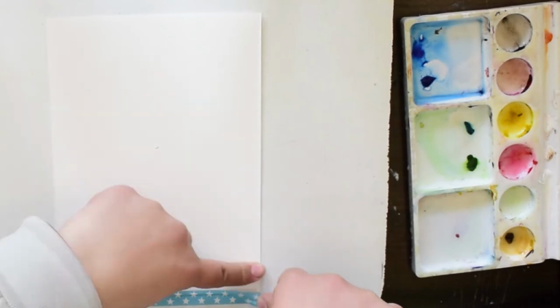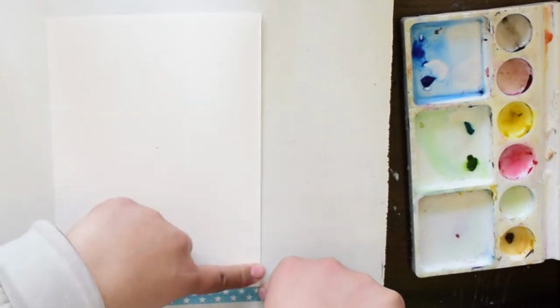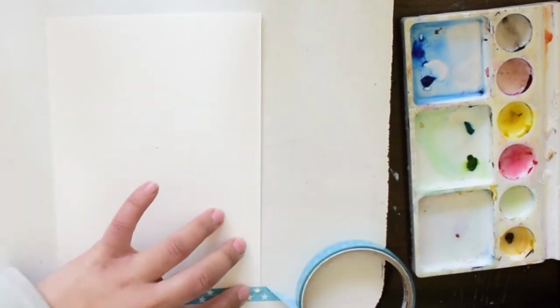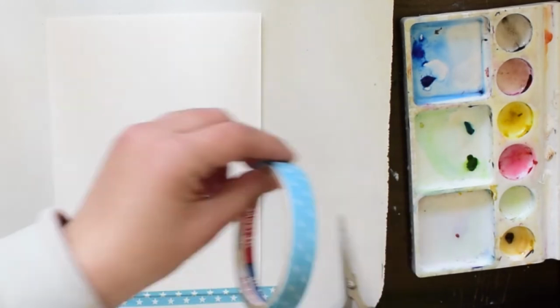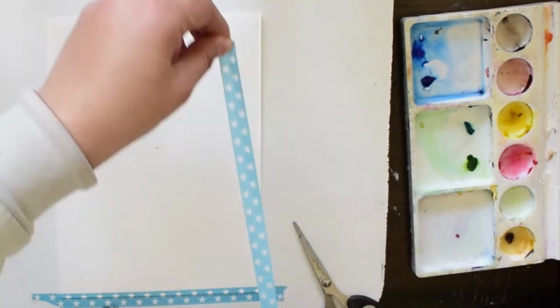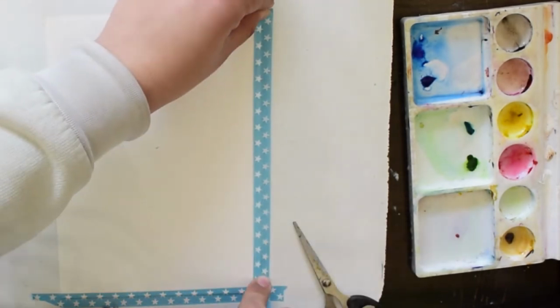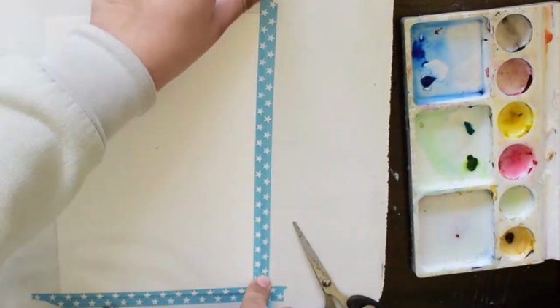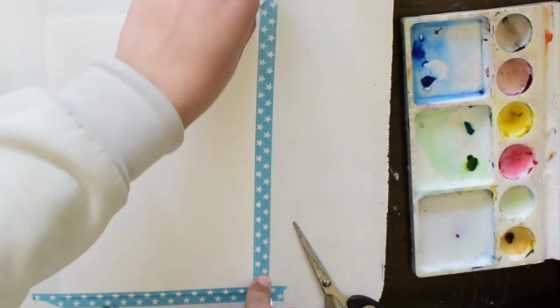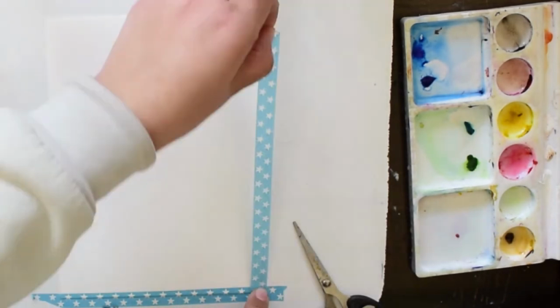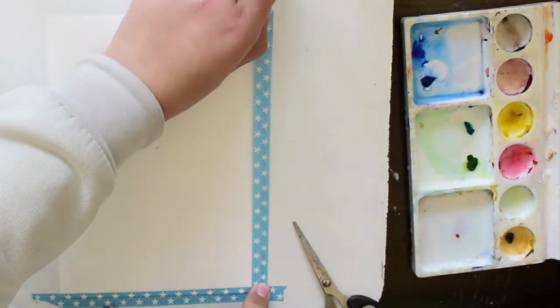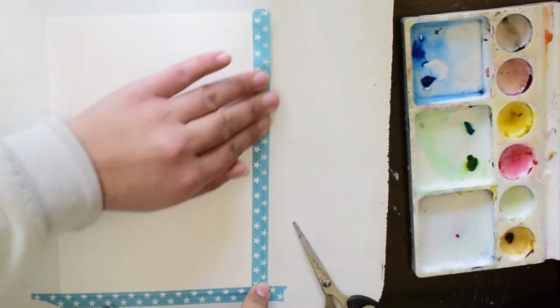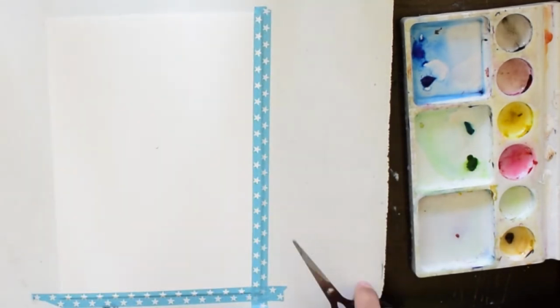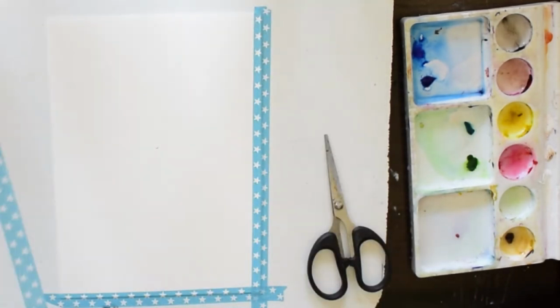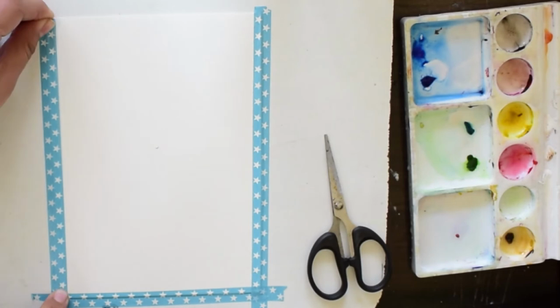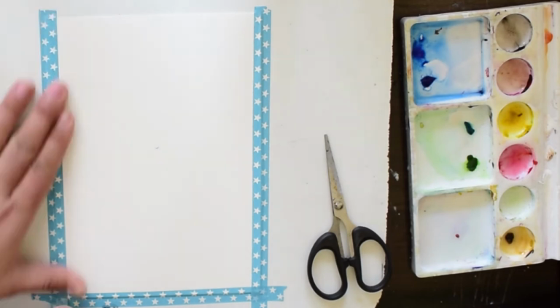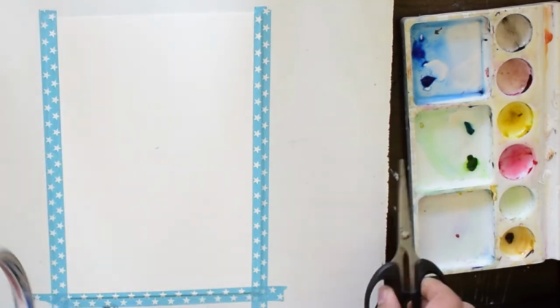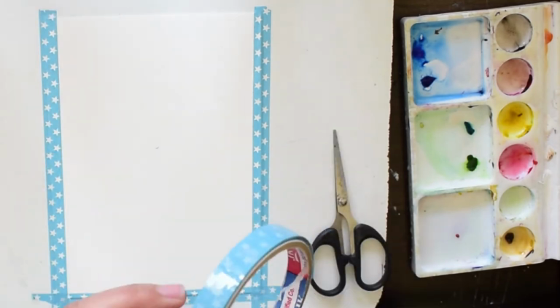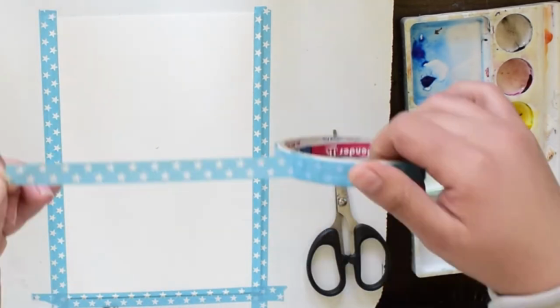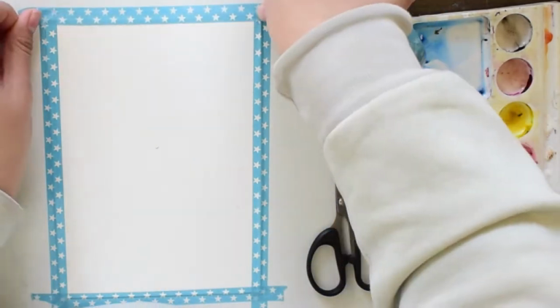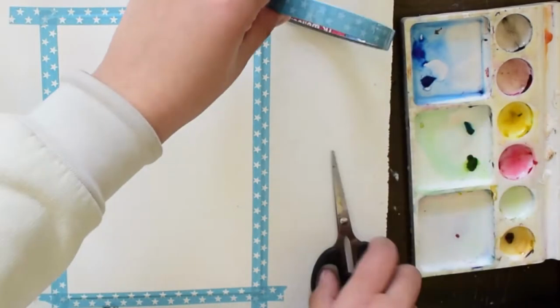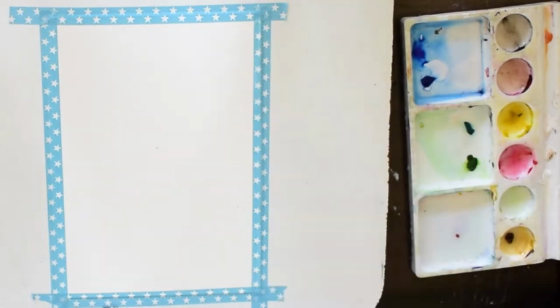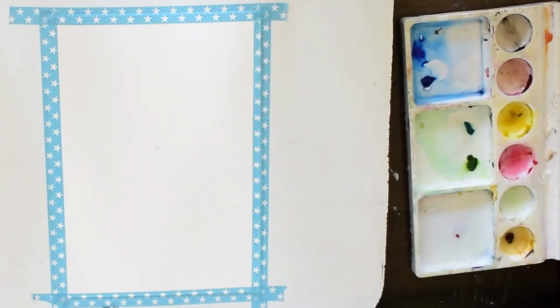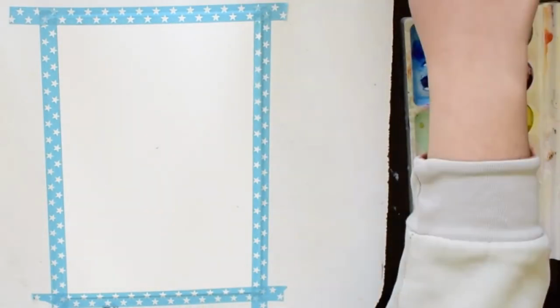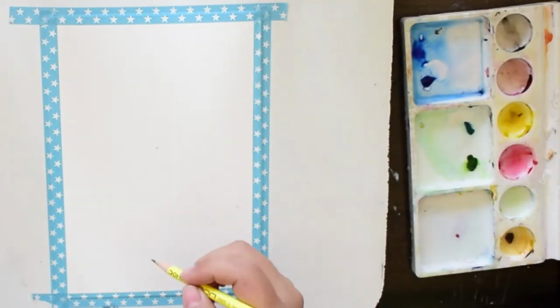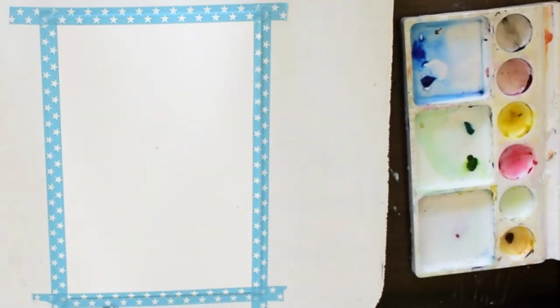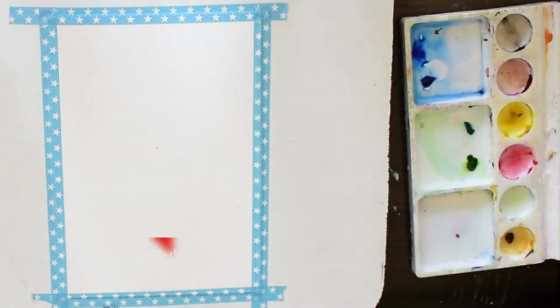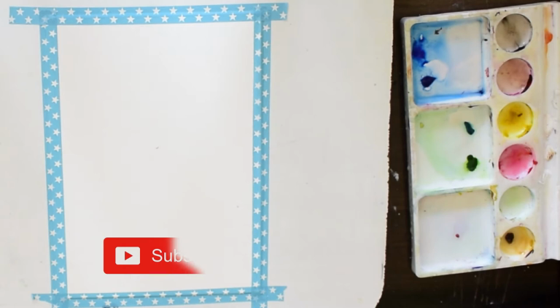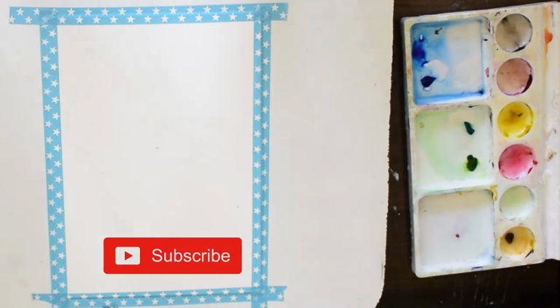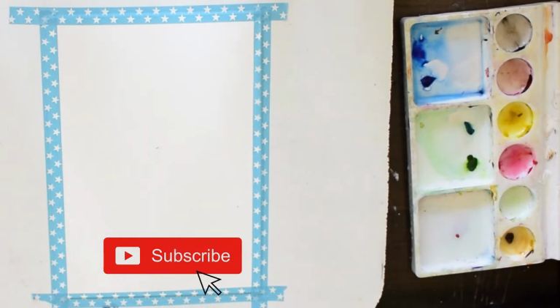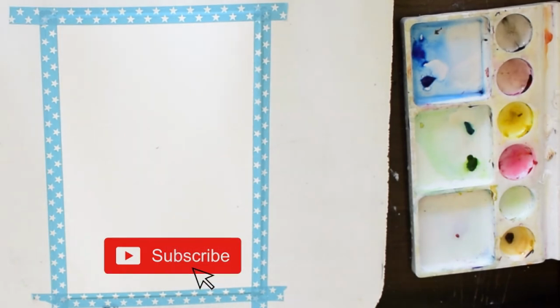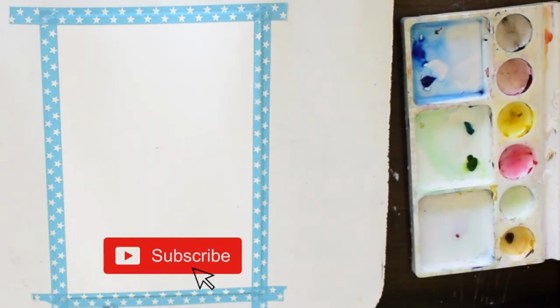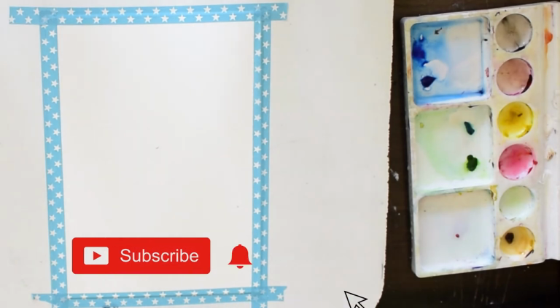Before we begin with today's painting, please don't forget to subscribe to my channel and also hit the notification bell so that every time I upload my art video, you get the notification.